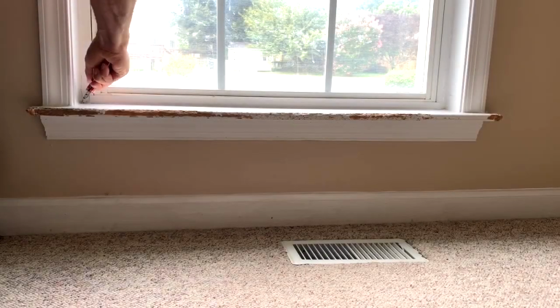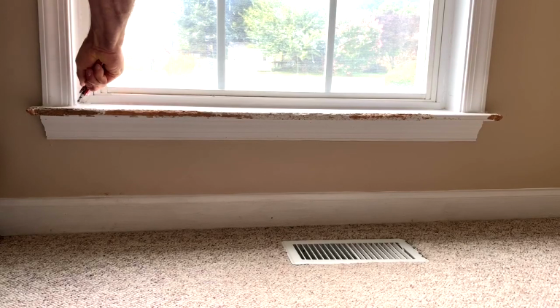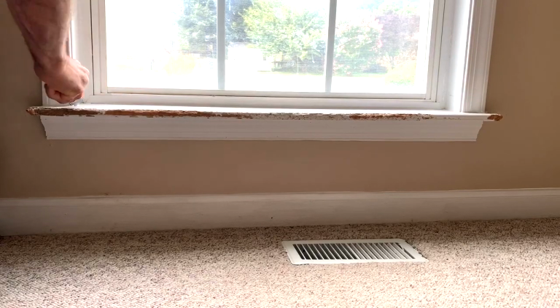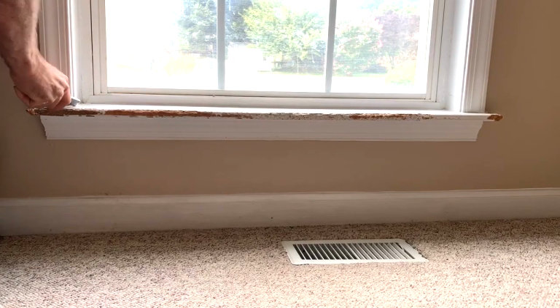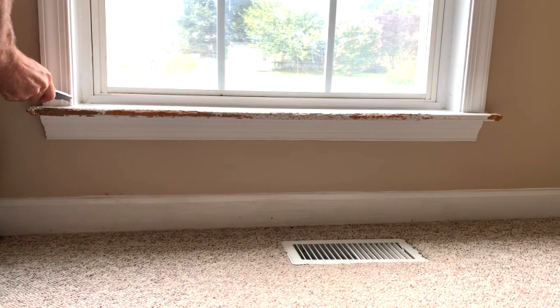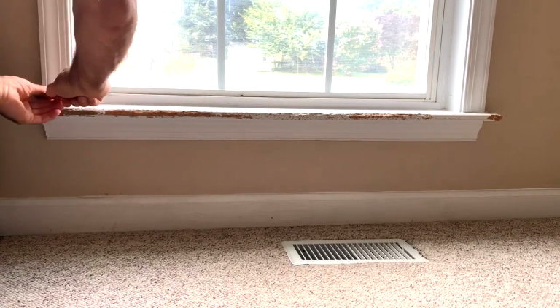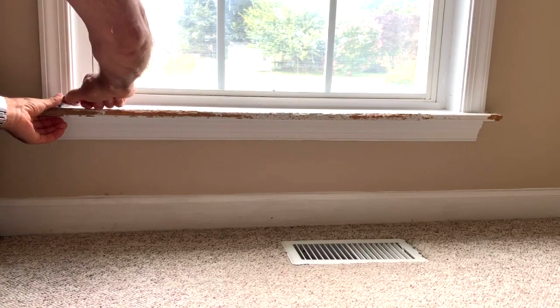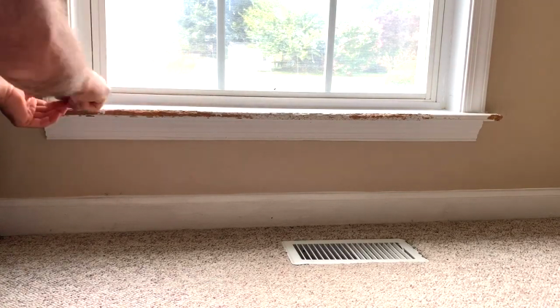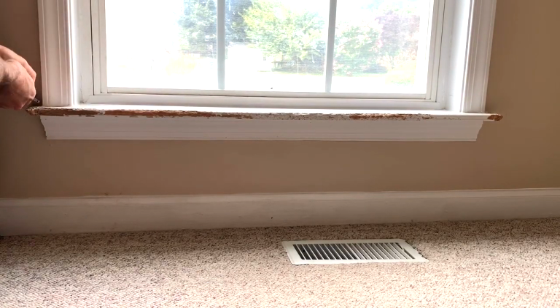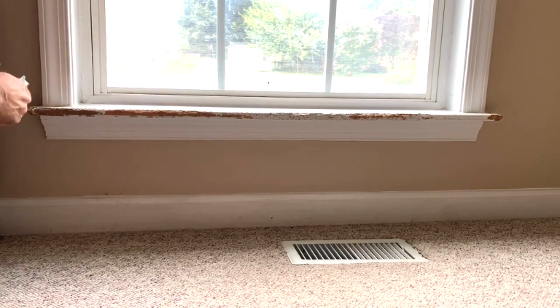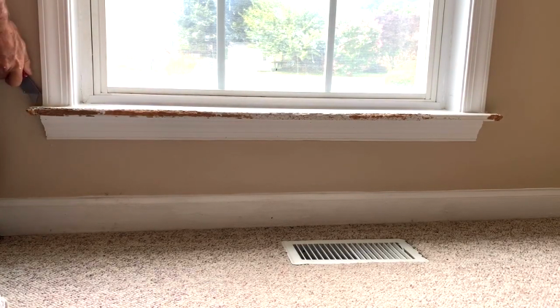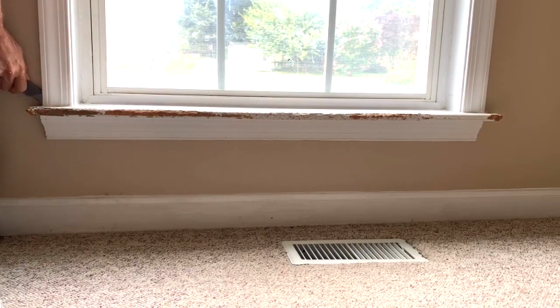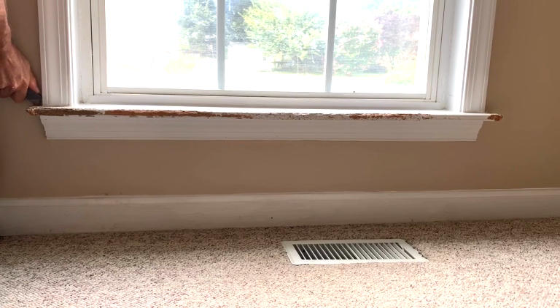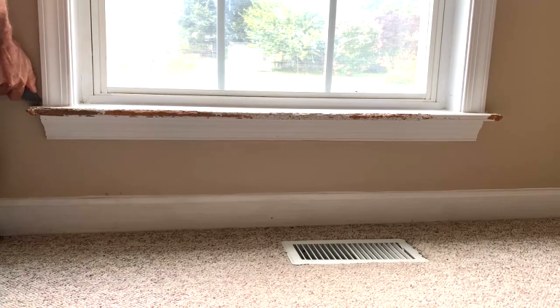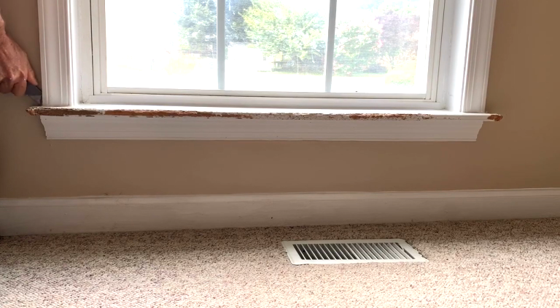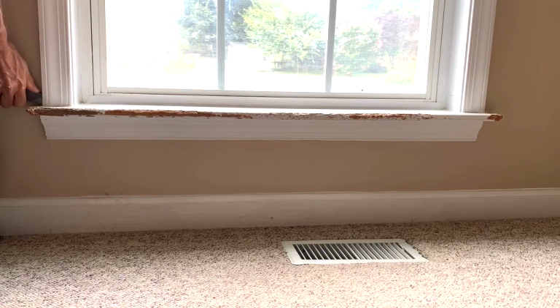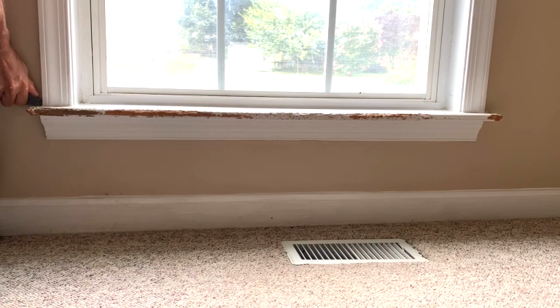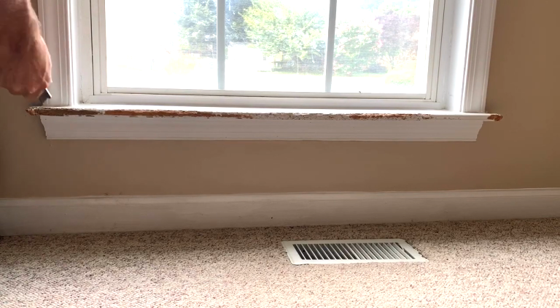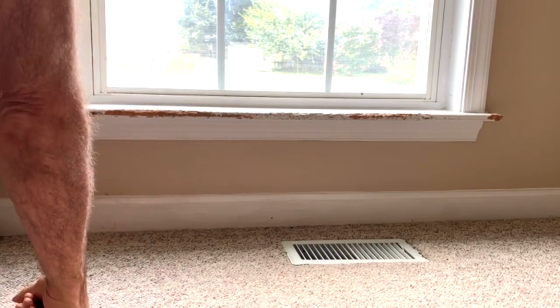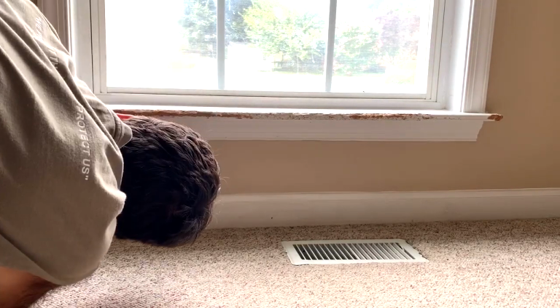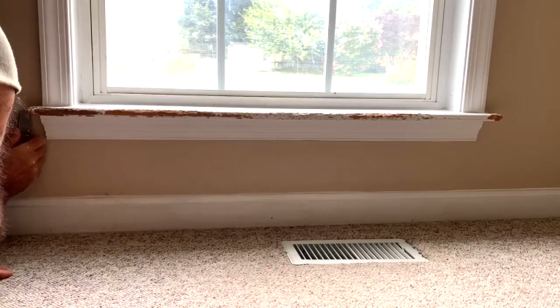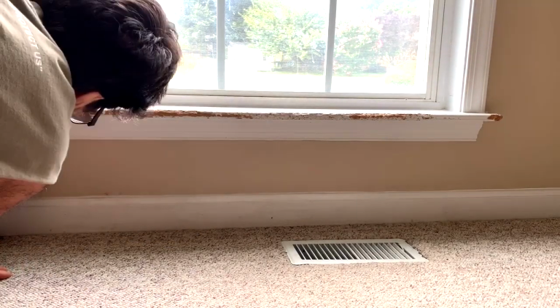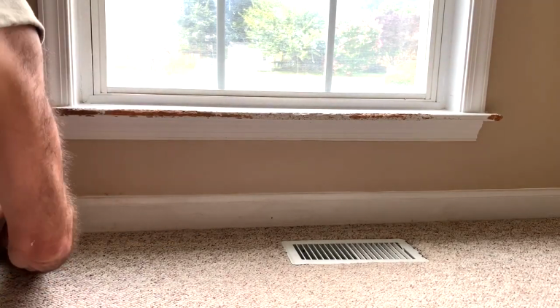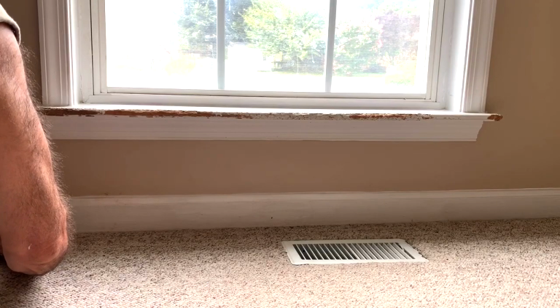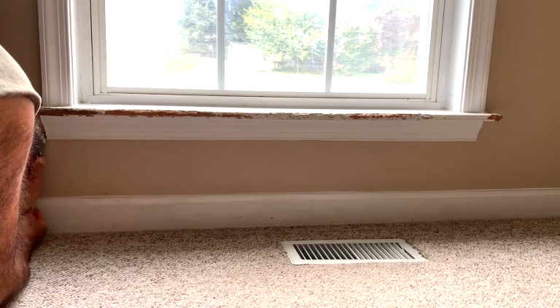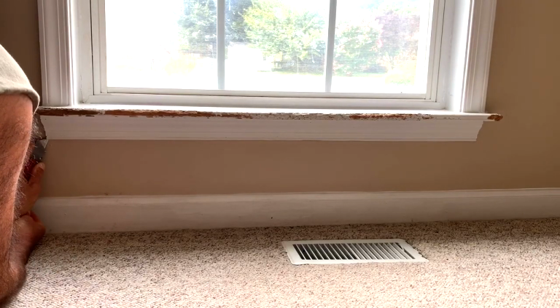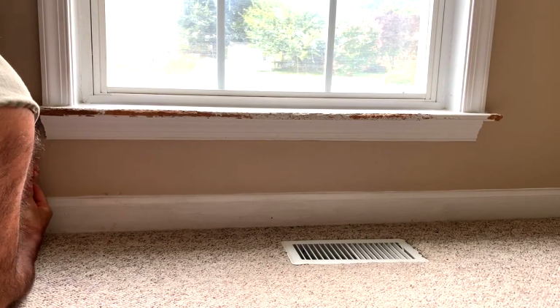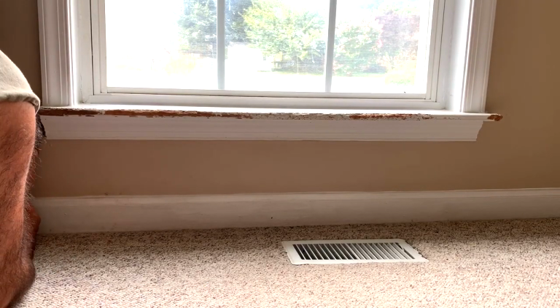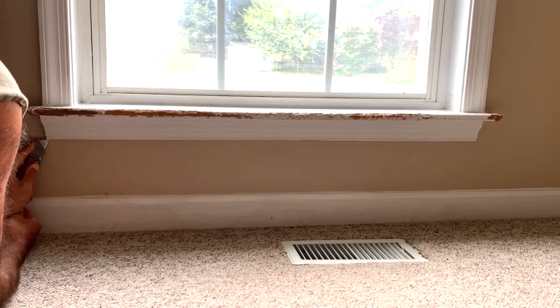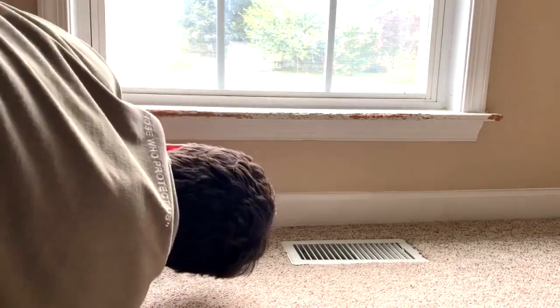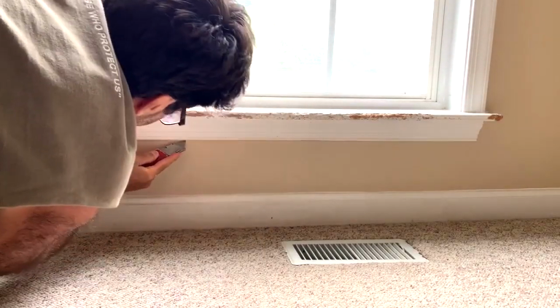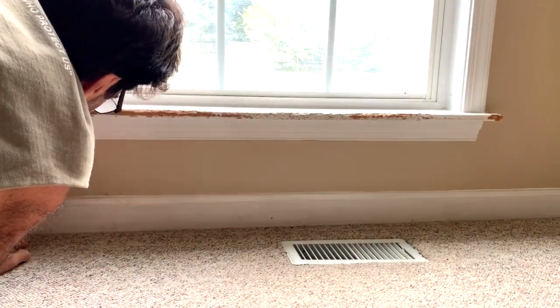Sorry, I have to narrate this video. There was a TV playing in the next room very loudly and I couldn't allow that to get on my video. So anyway, the first thing you're going to want to do here is cut the caulk with a razor knife around the trim that you're going to remove.